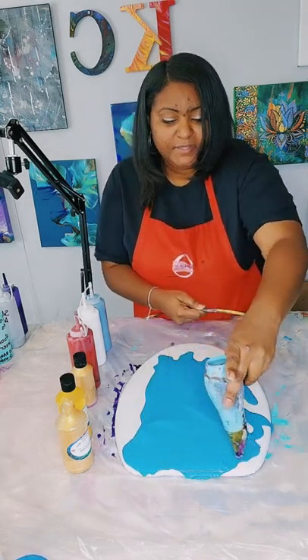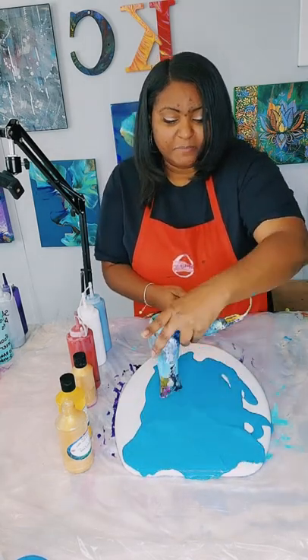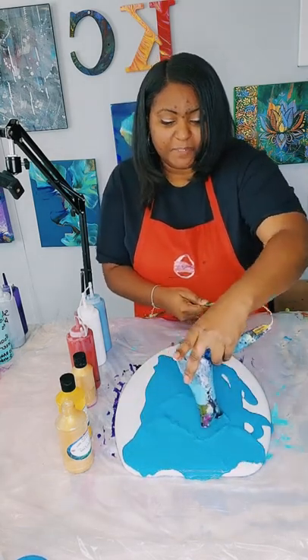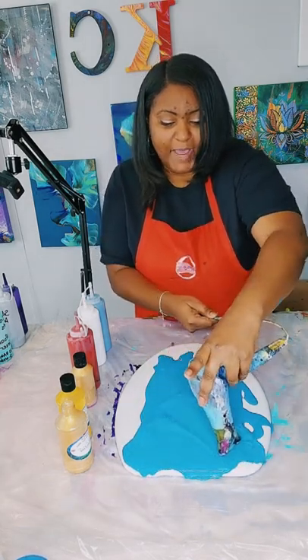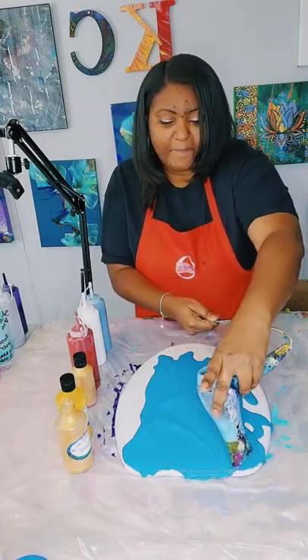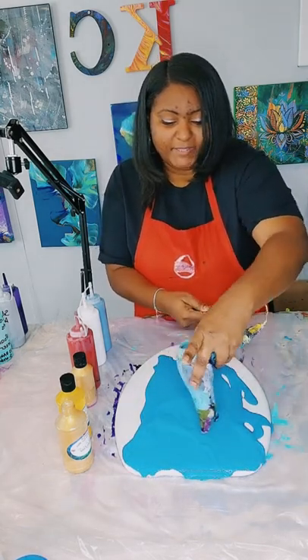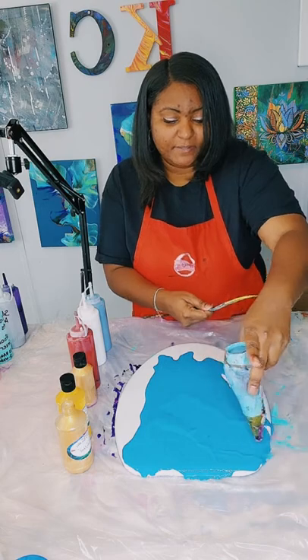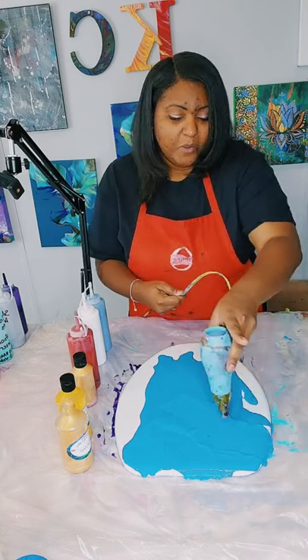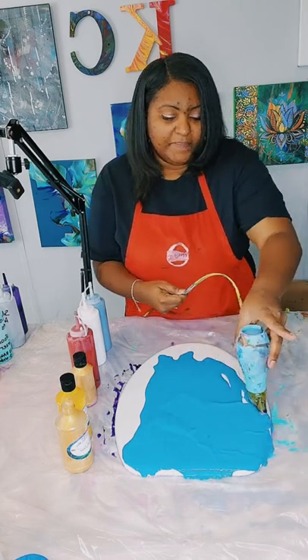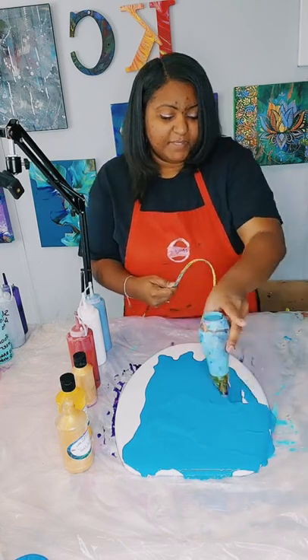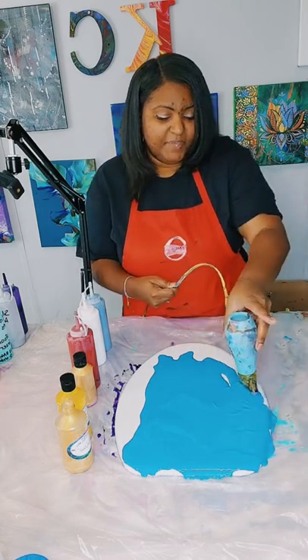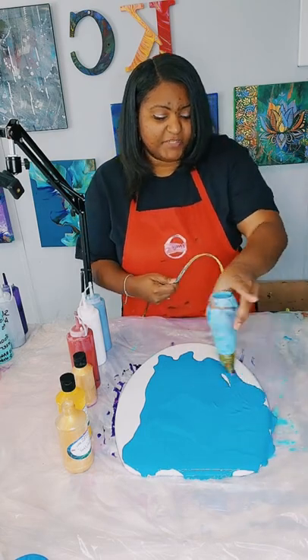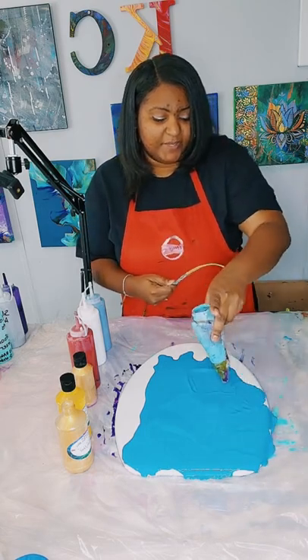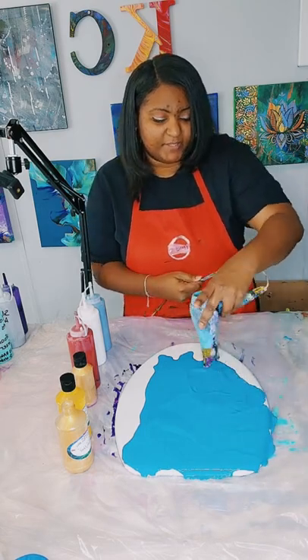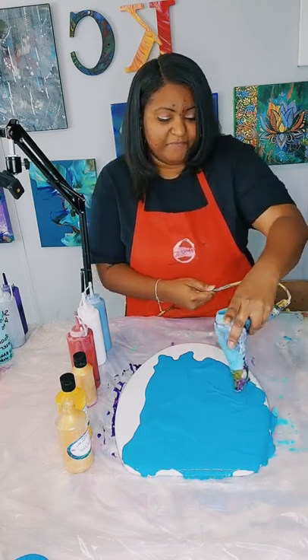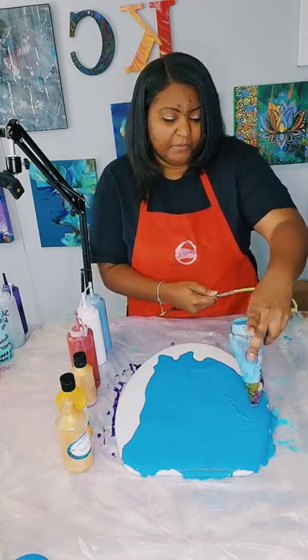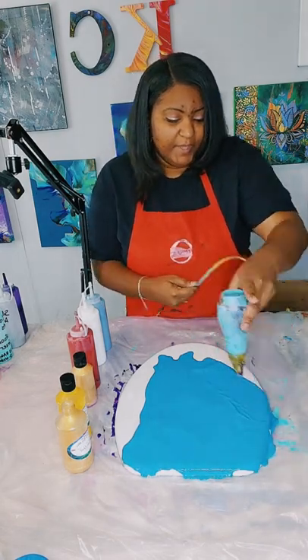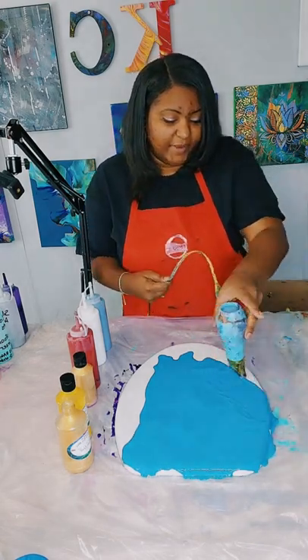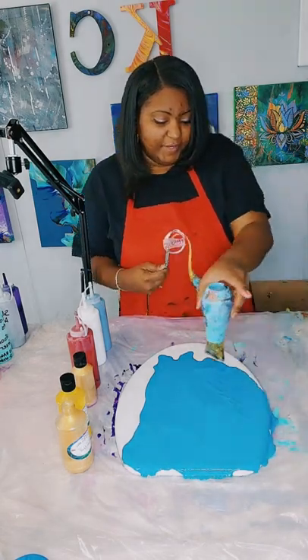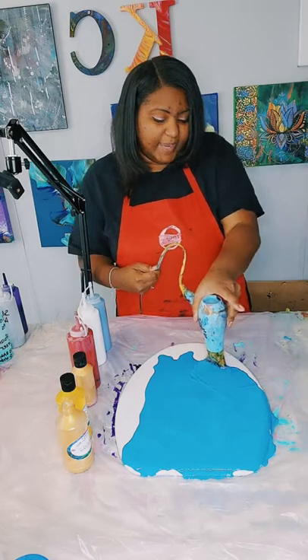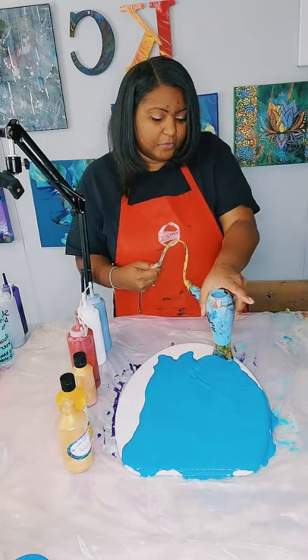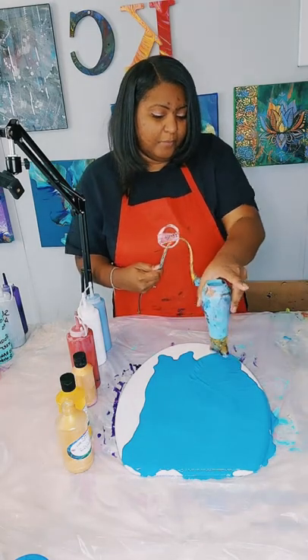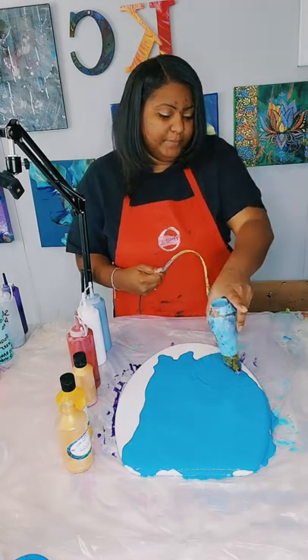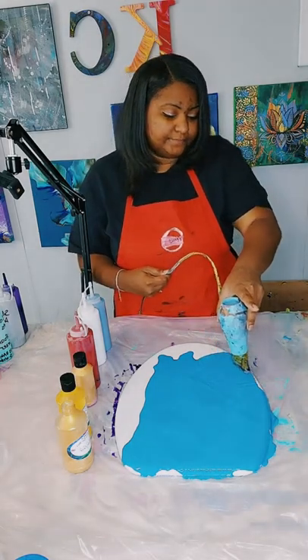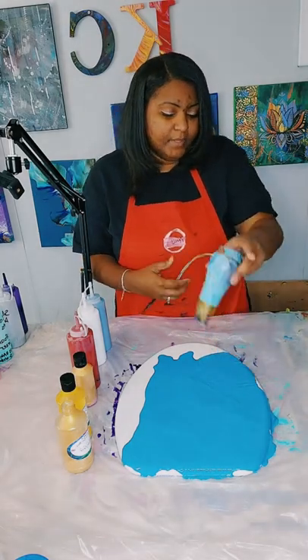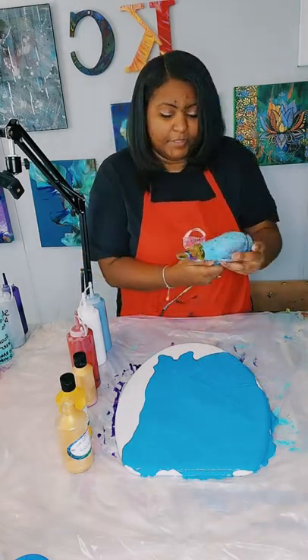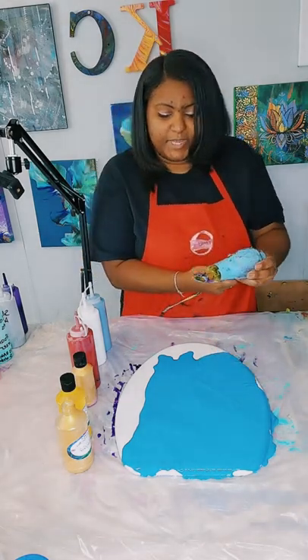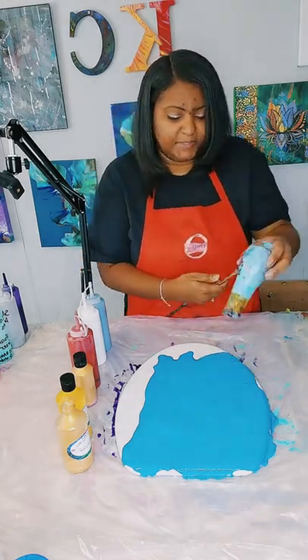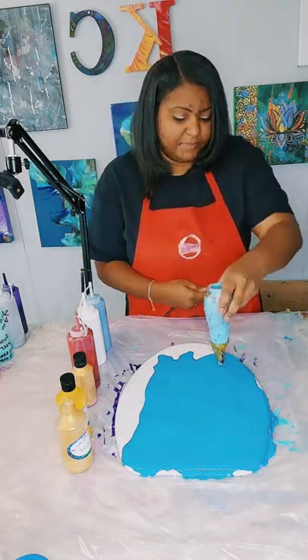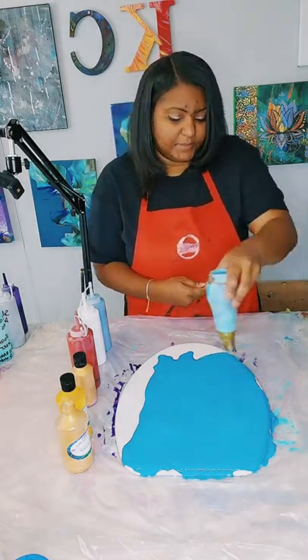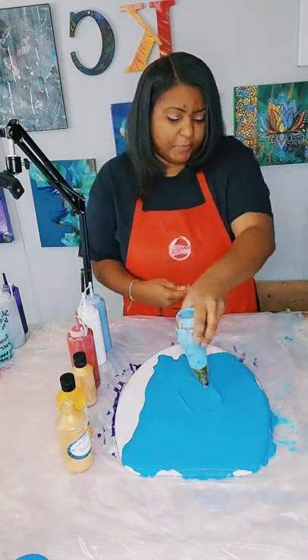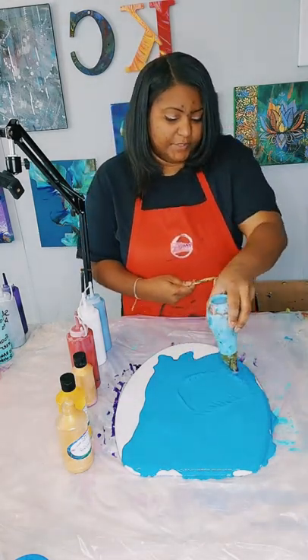So I'm just blowing out the paint on the toilet seat, making sure that it gets good and filled. If not, I just add a little bit more. Usually I speed this up, so that's what I'm going to do.